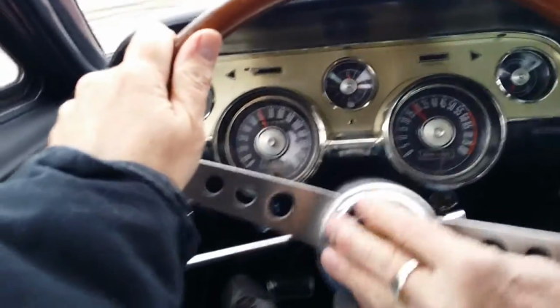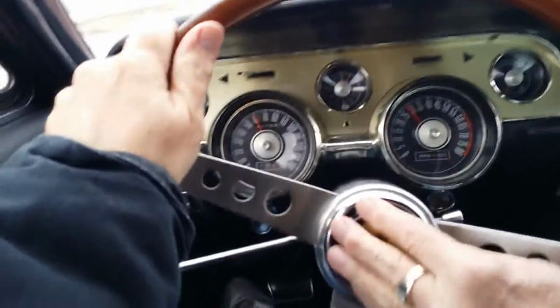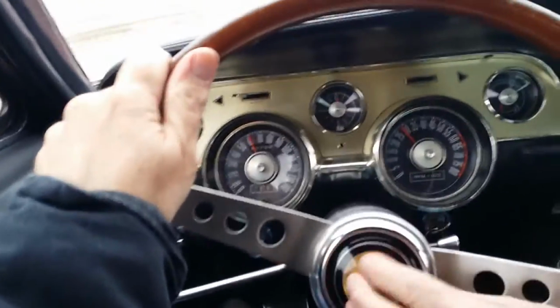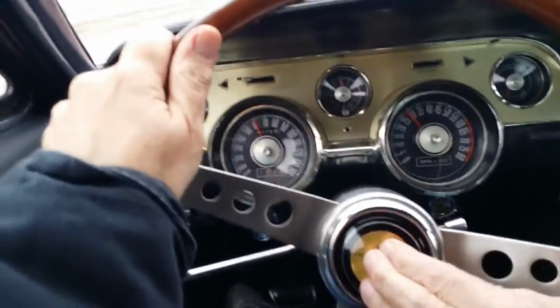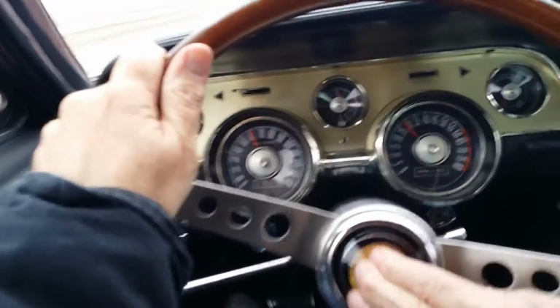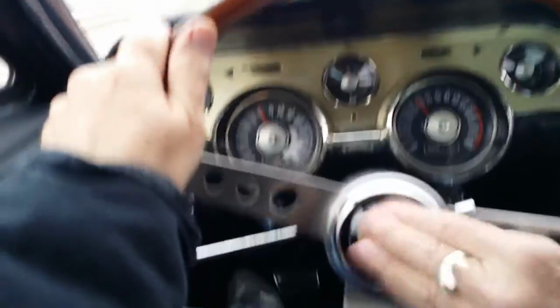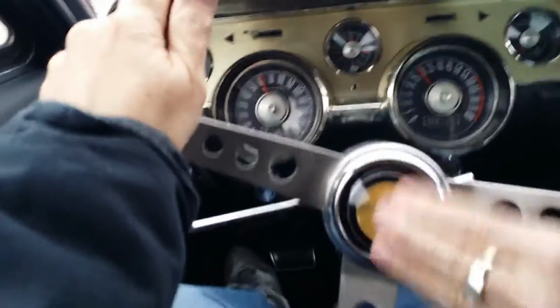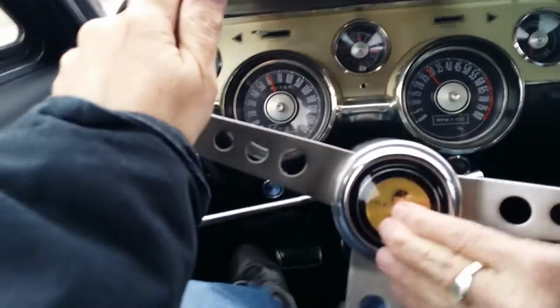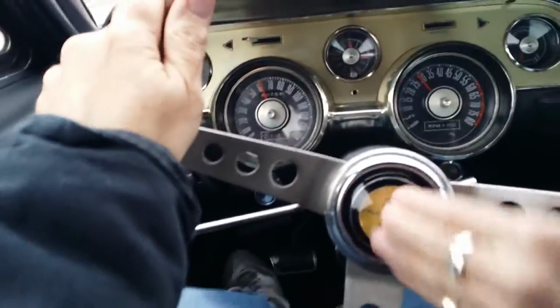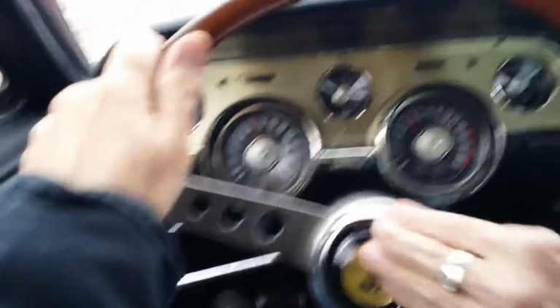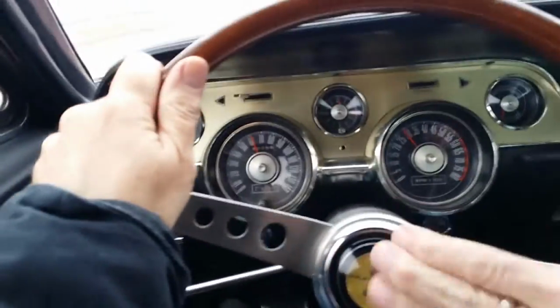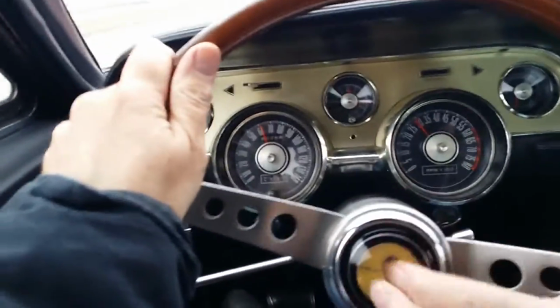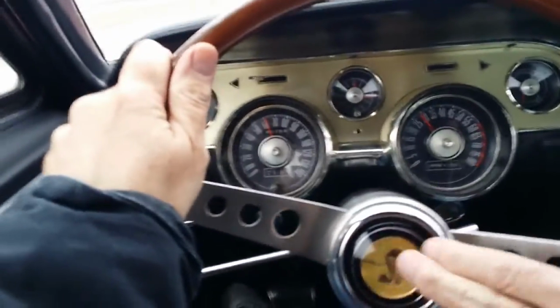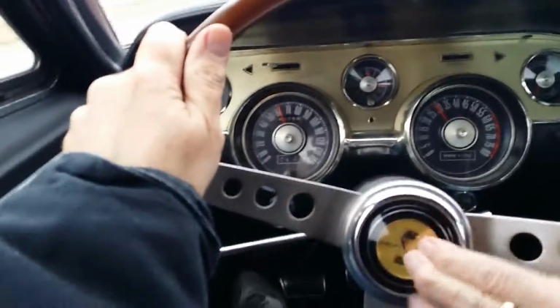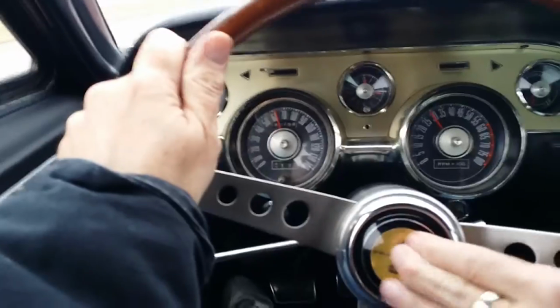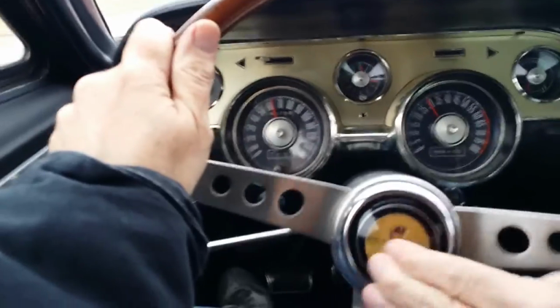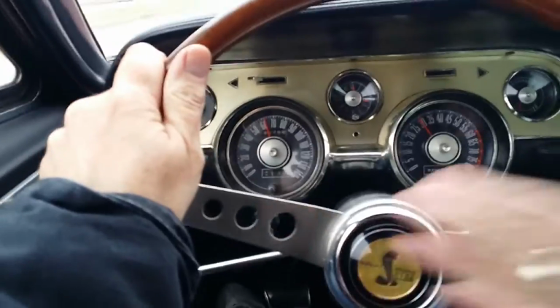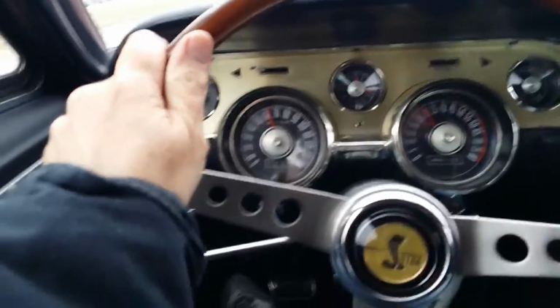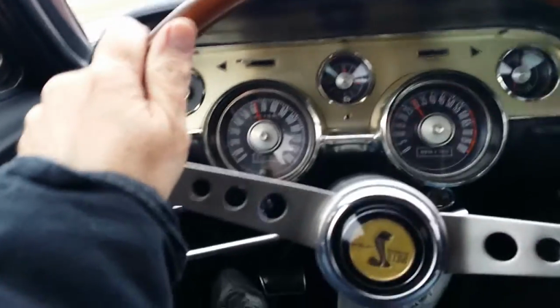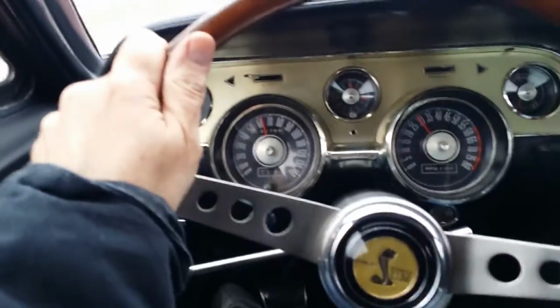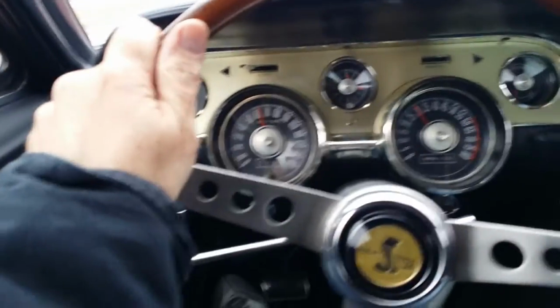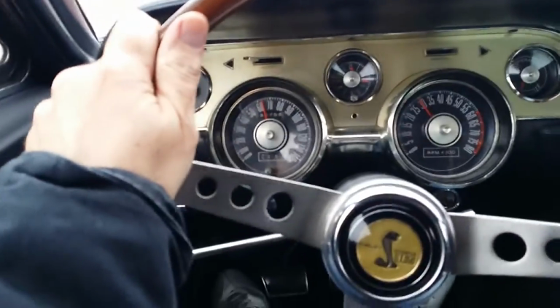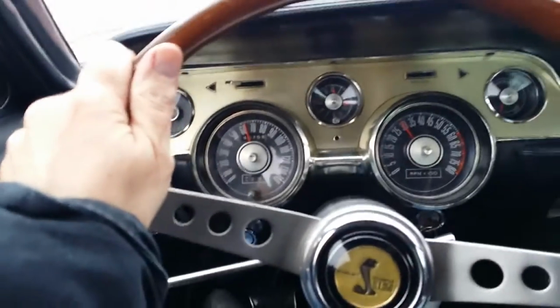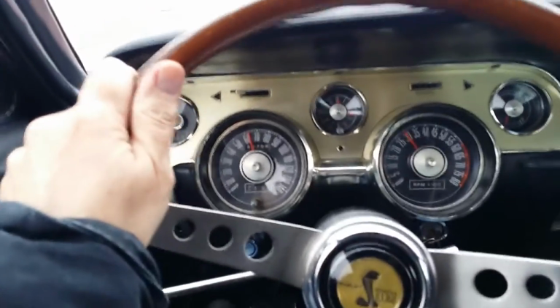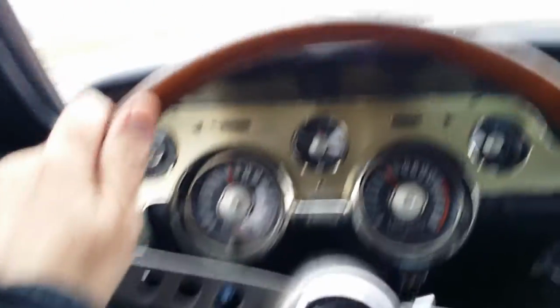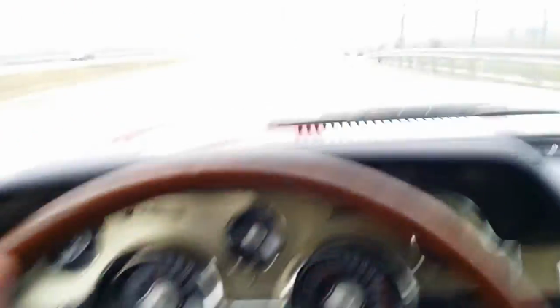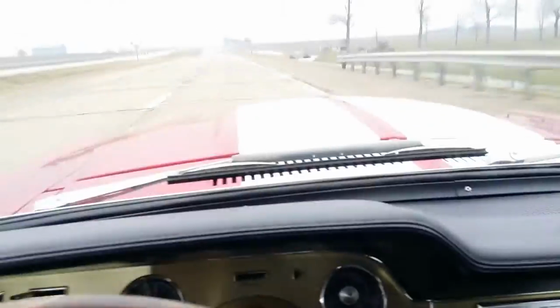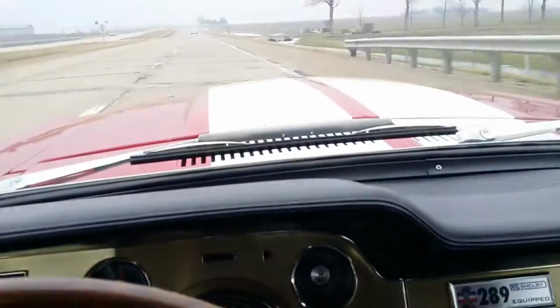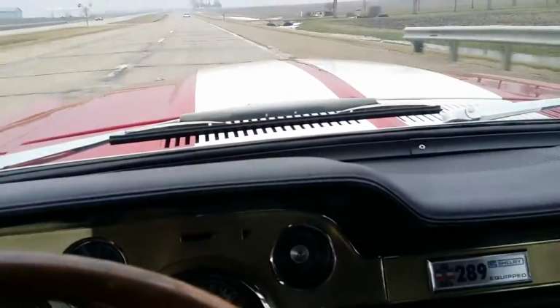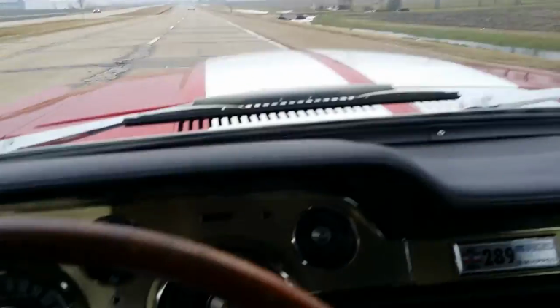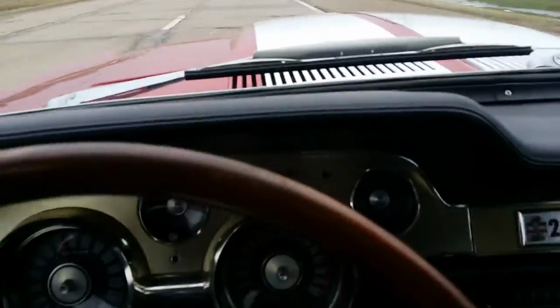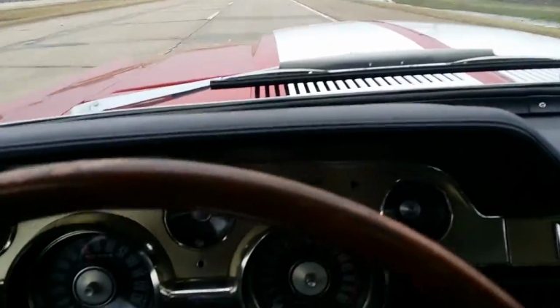It feels like the button's stuck. It usually keeps feeling loud — maybe they didn't take the thing off.